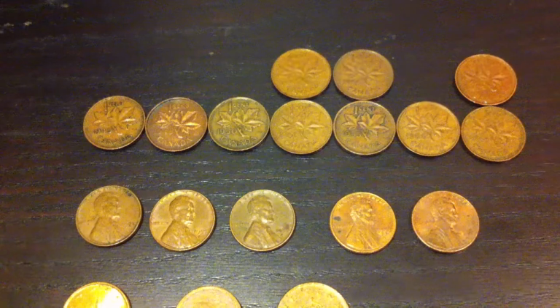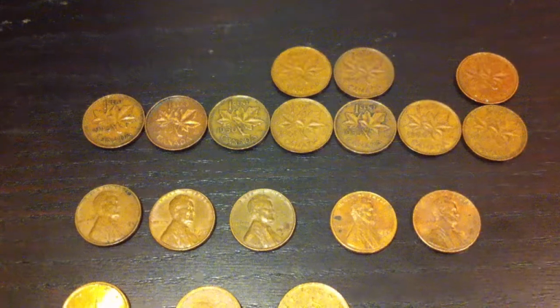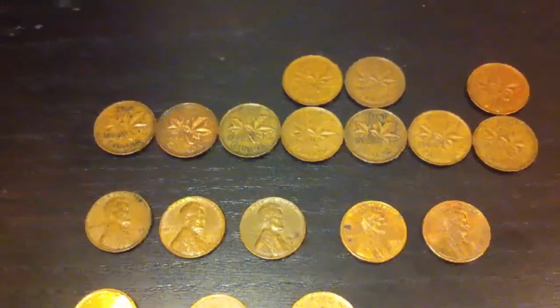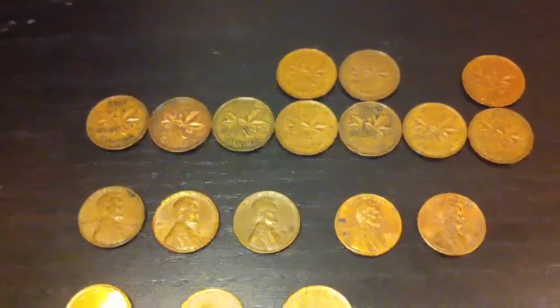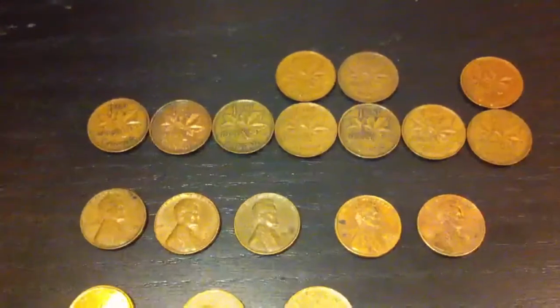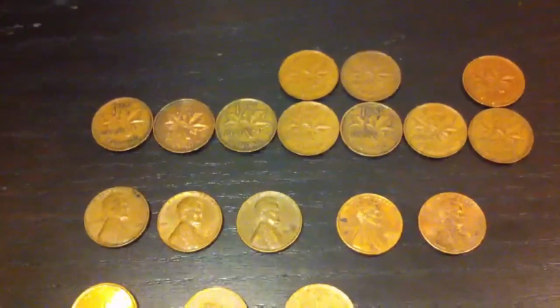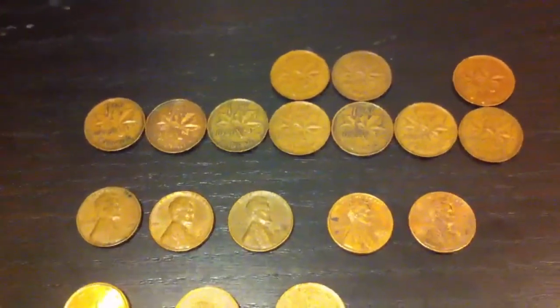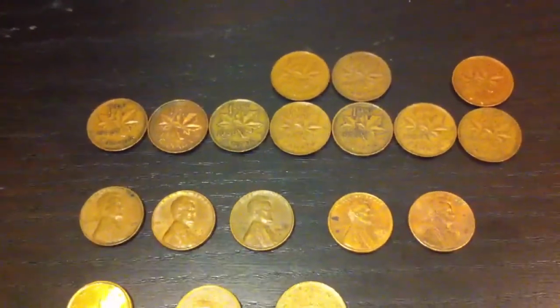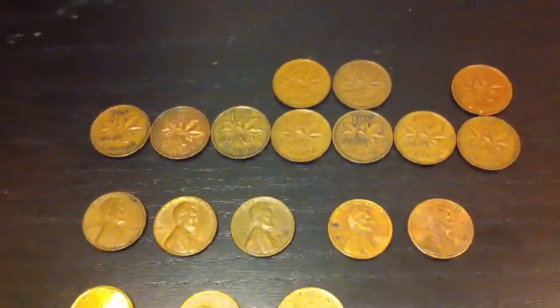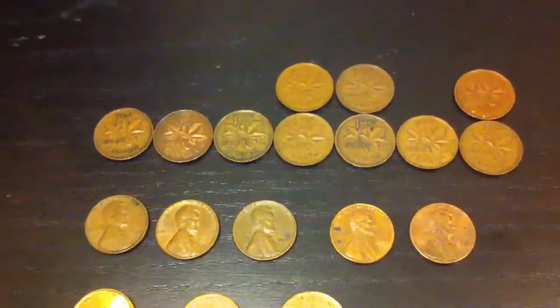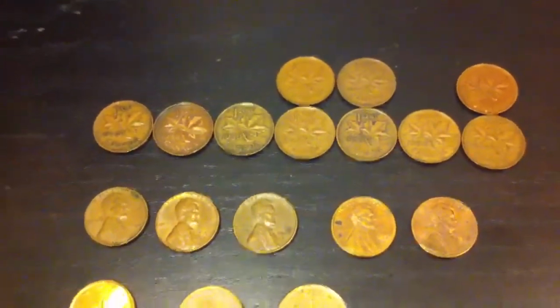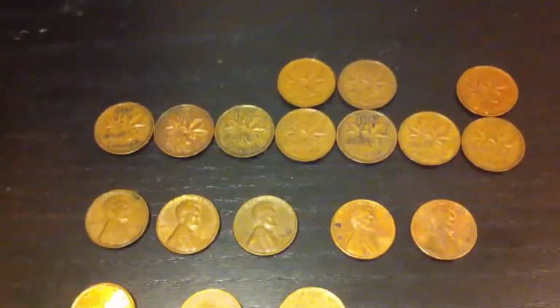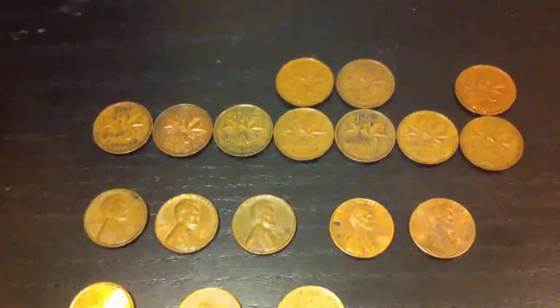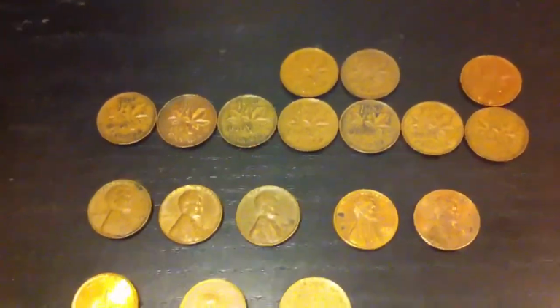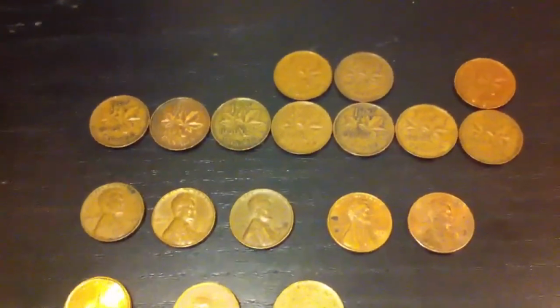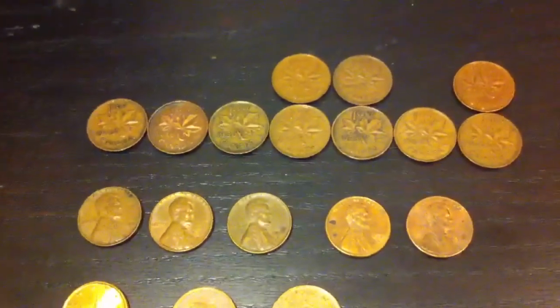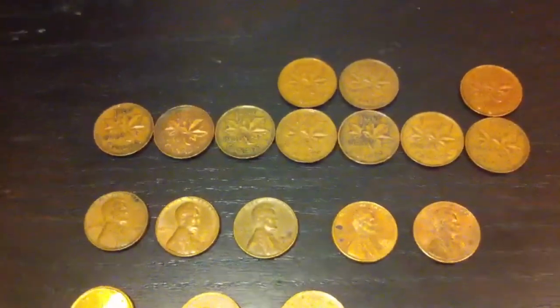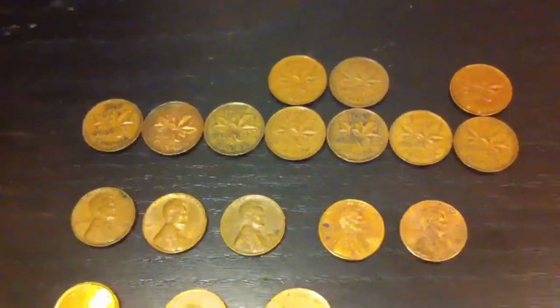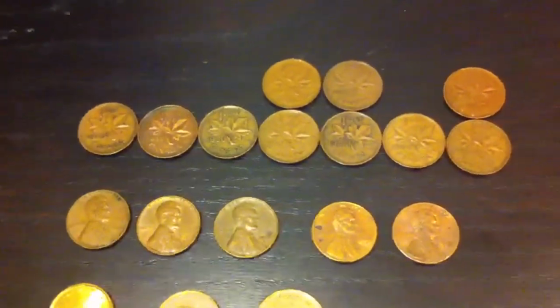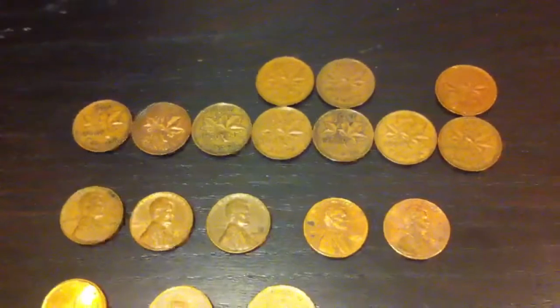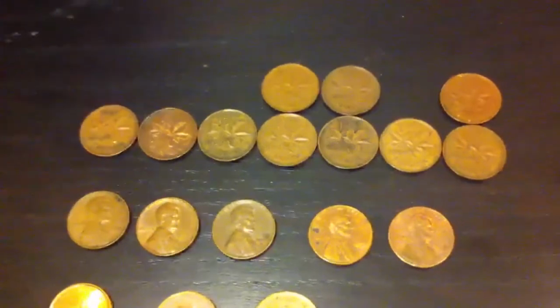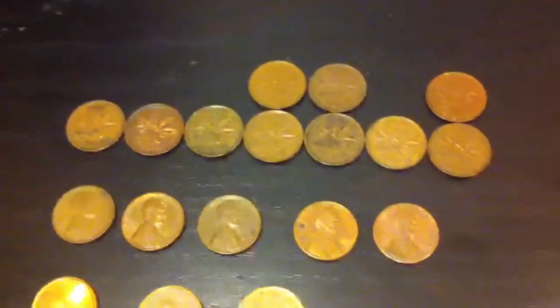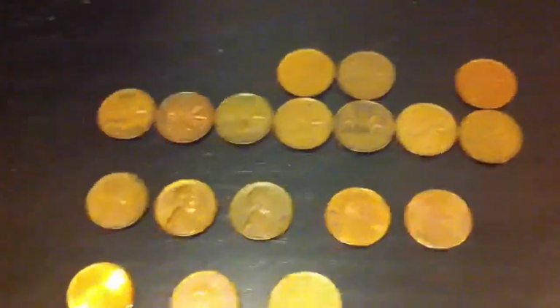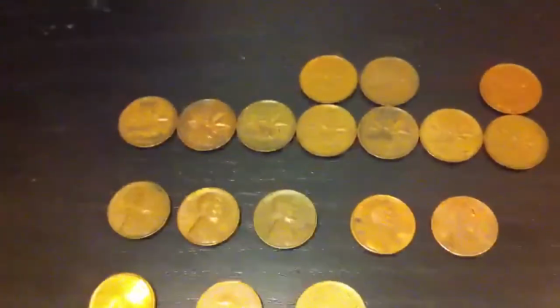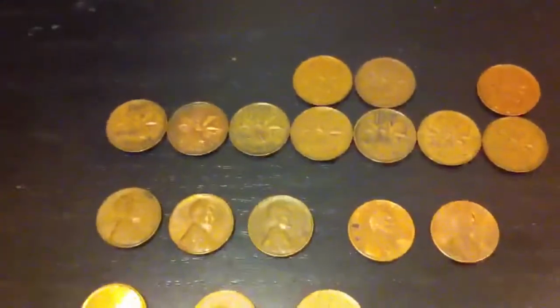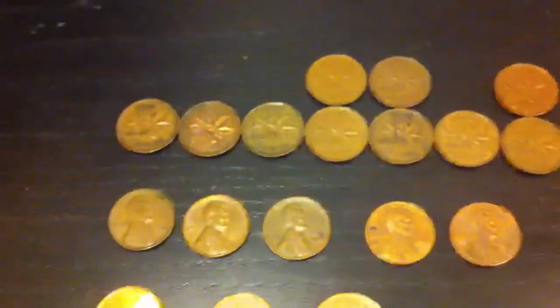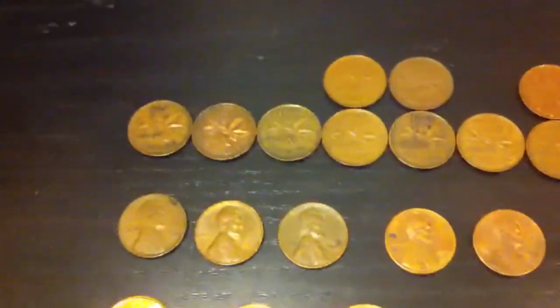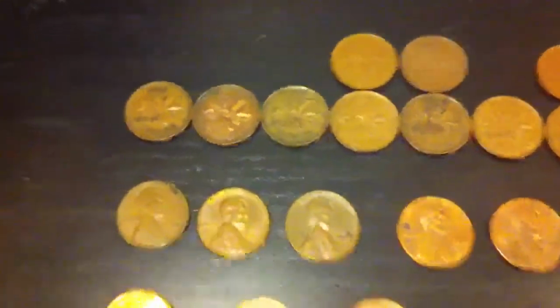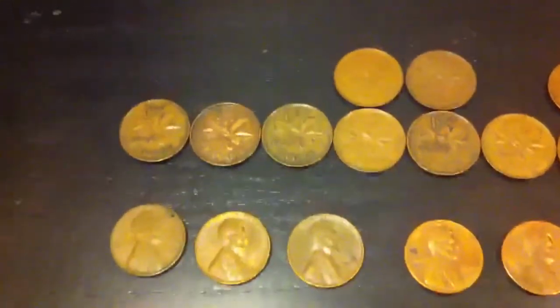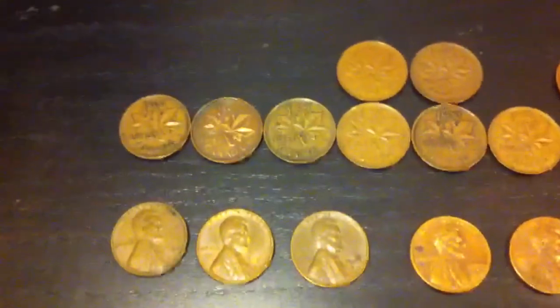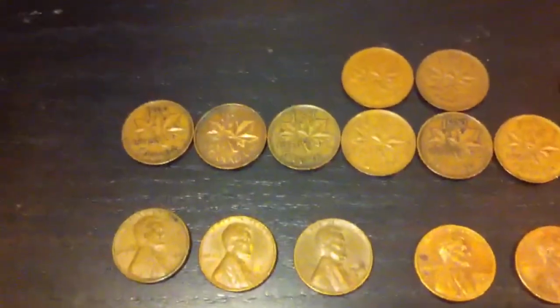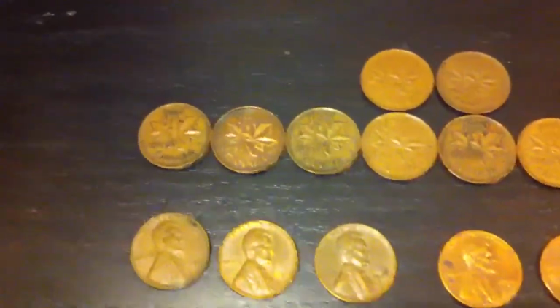Hi, YouTube, Coin Picker here. Just did some coin roll hunting — pennies, nickels, and some dimes — and this is what I found.